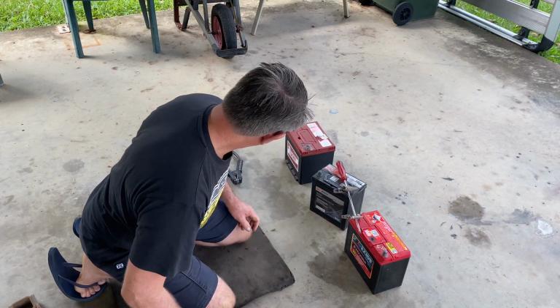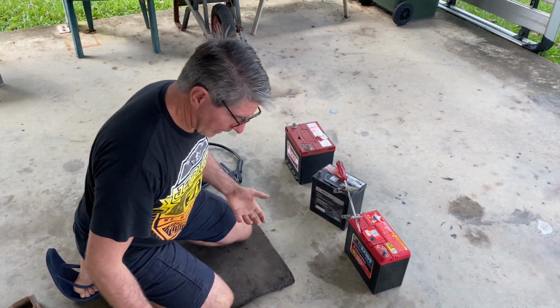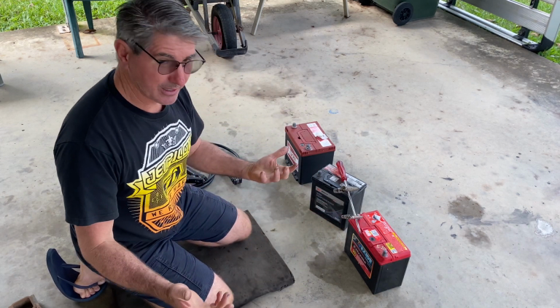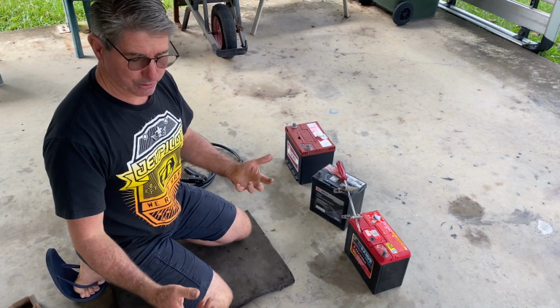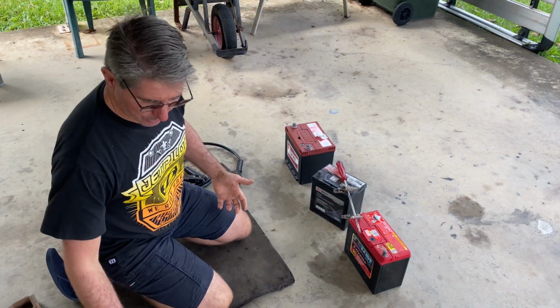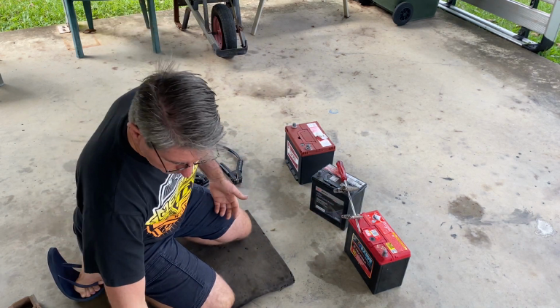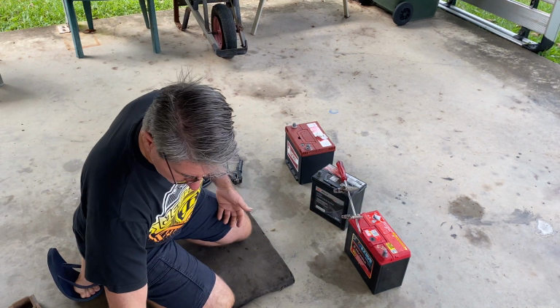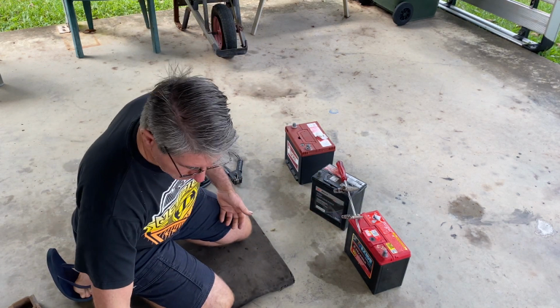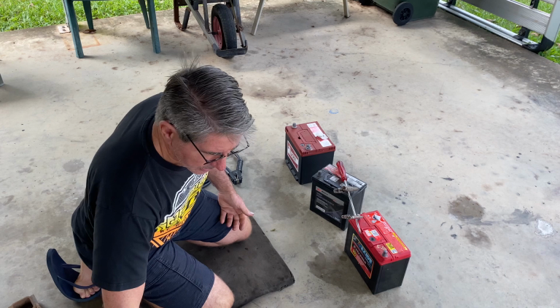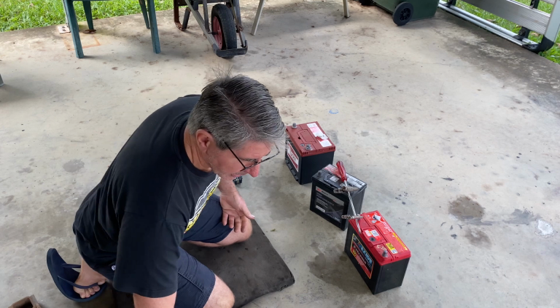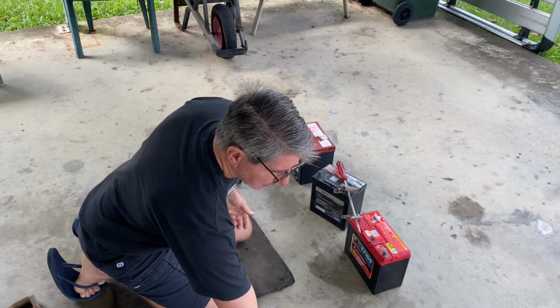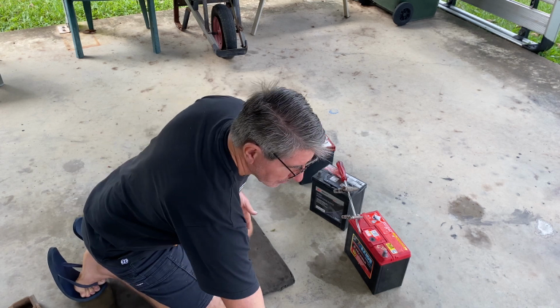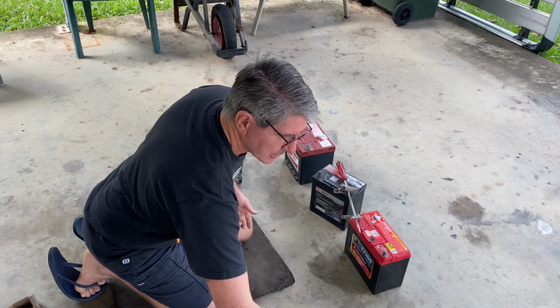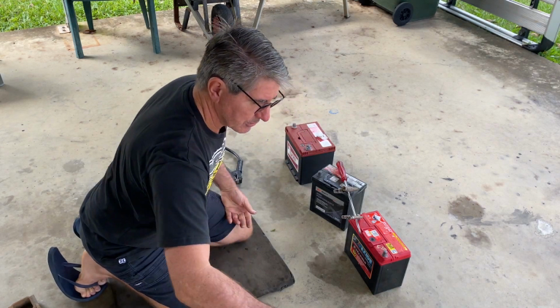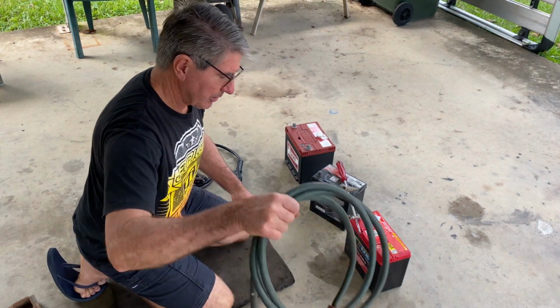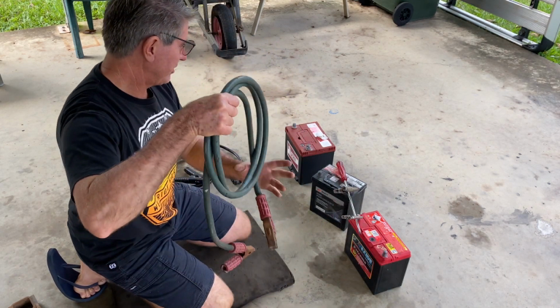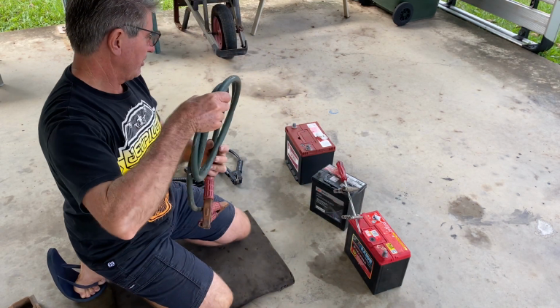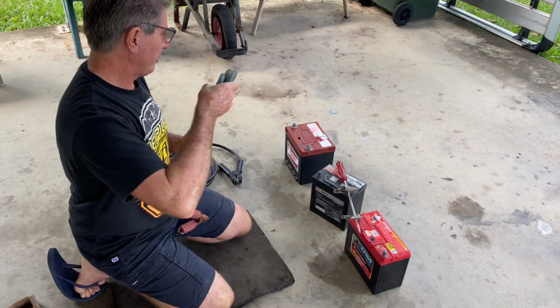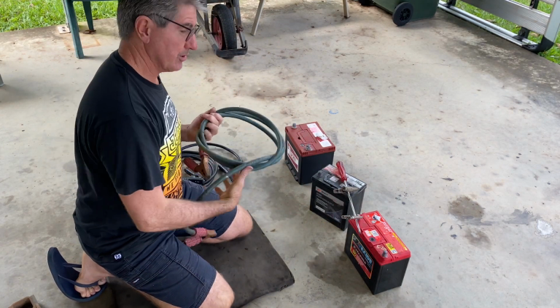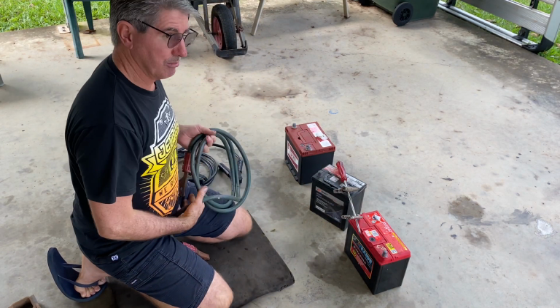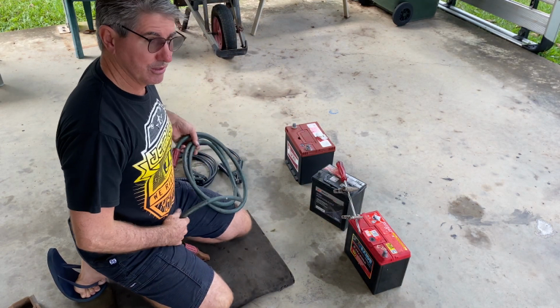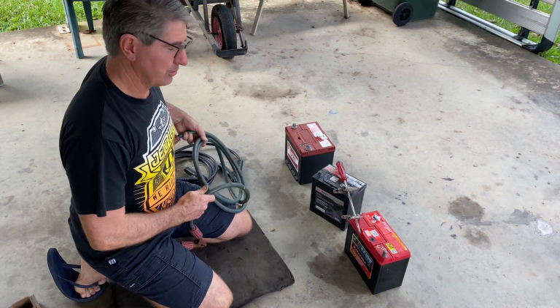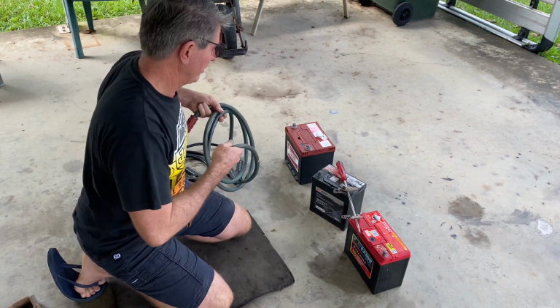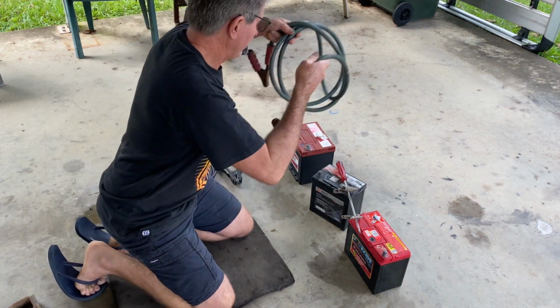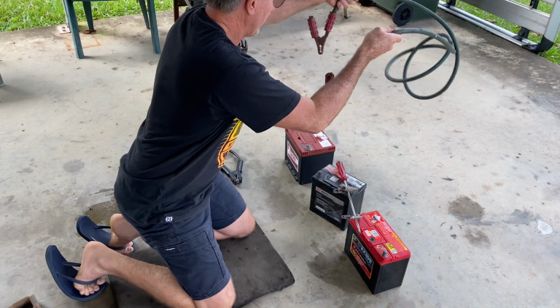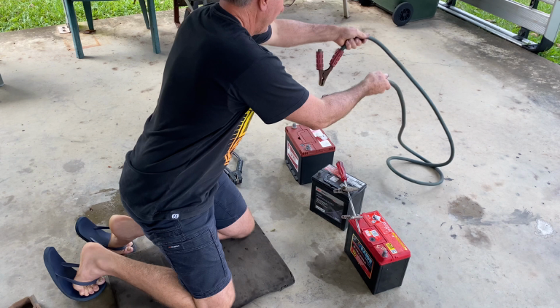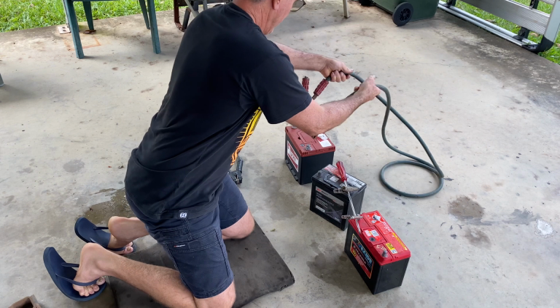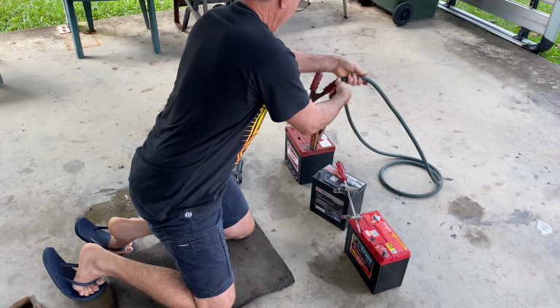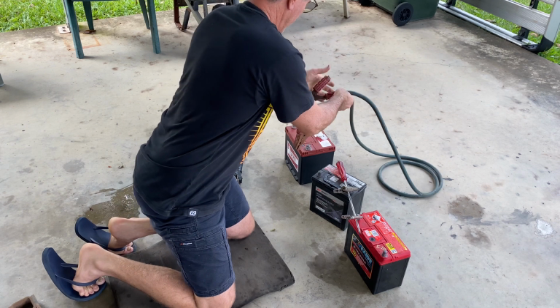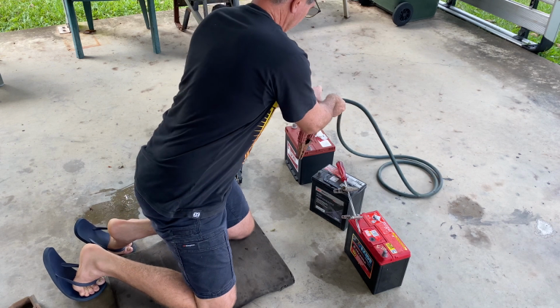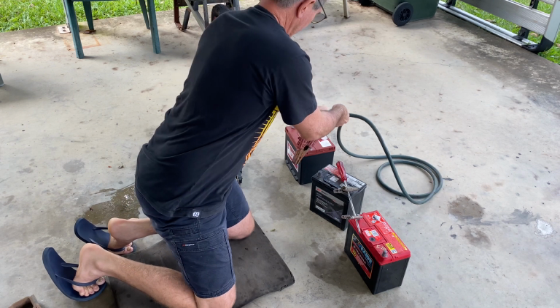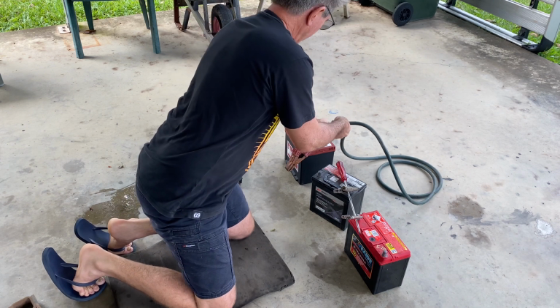If you are lucky enough to be in a group with extra sets of jumper leads, you can just simply use the jumper leads to series up the batteries.